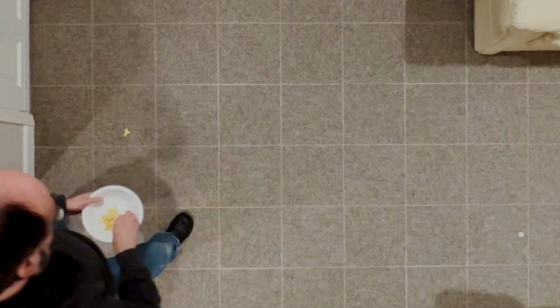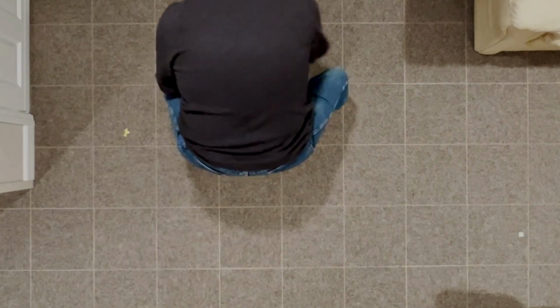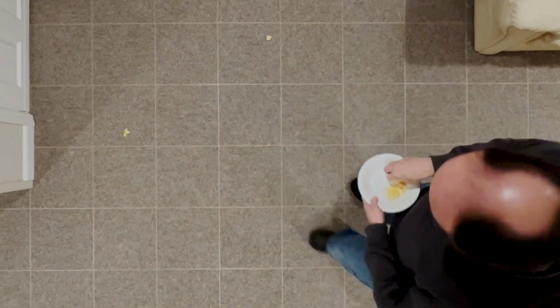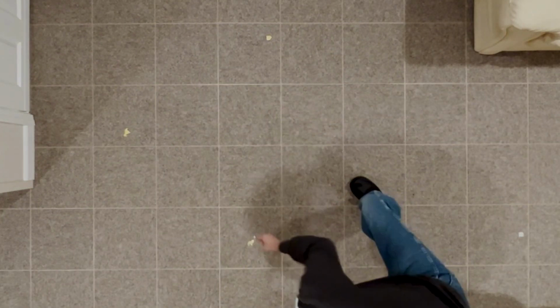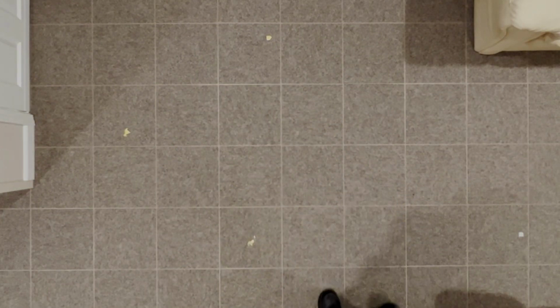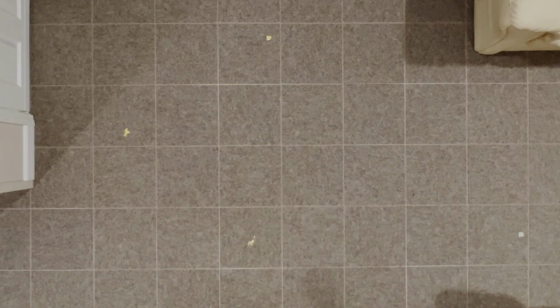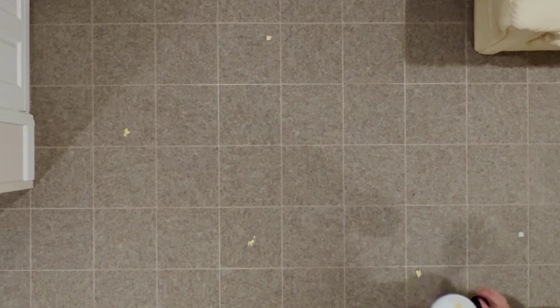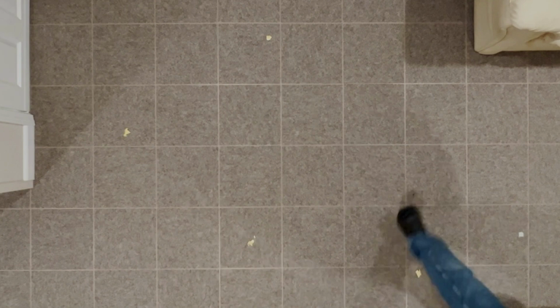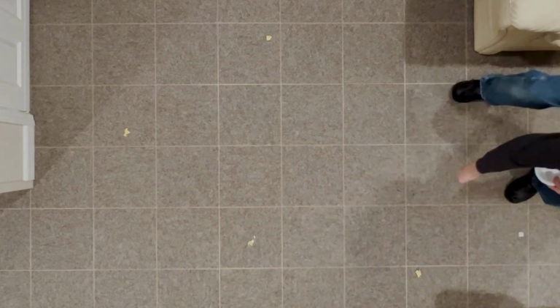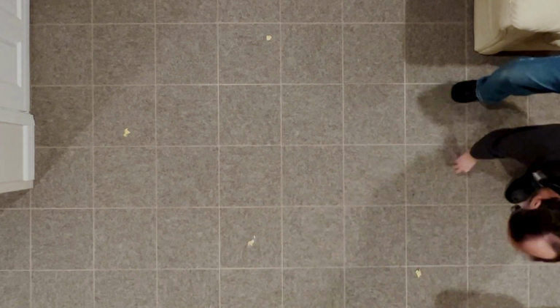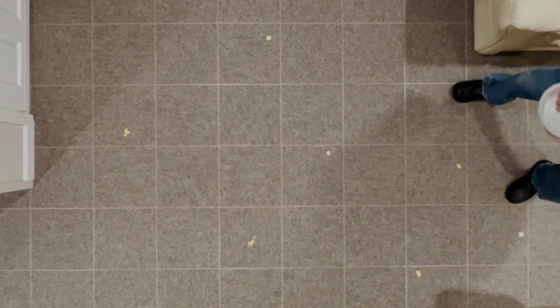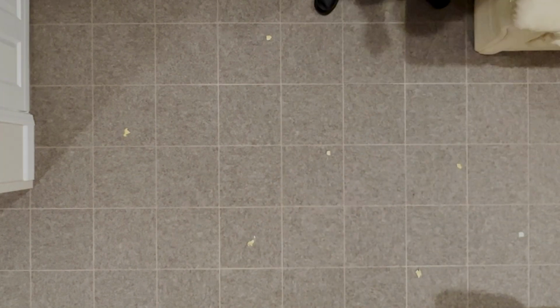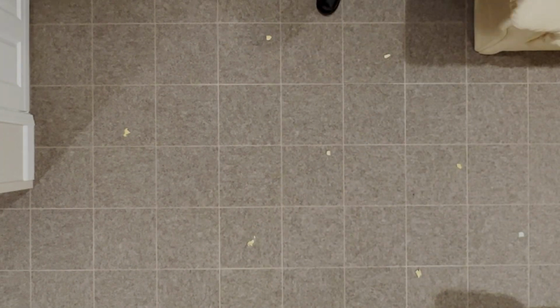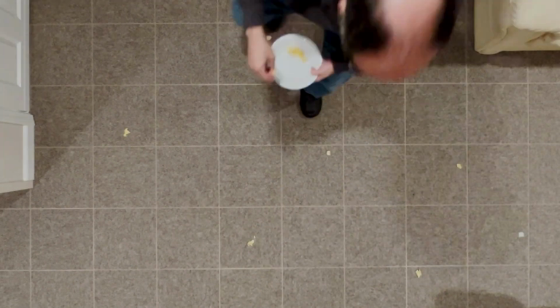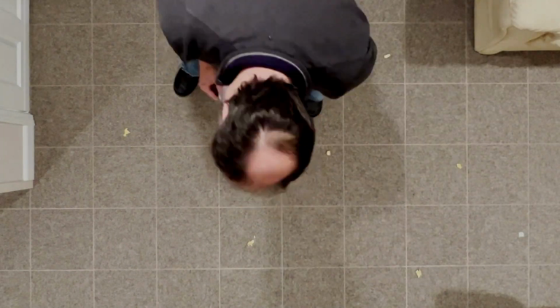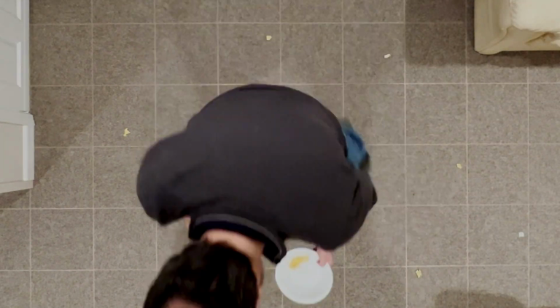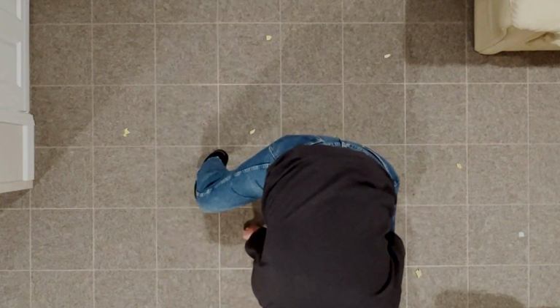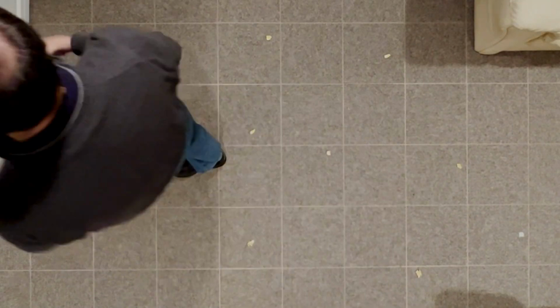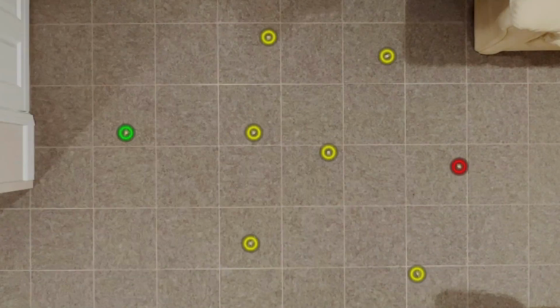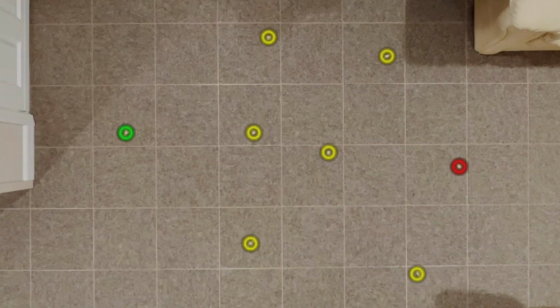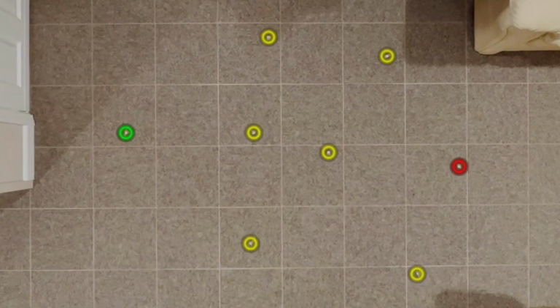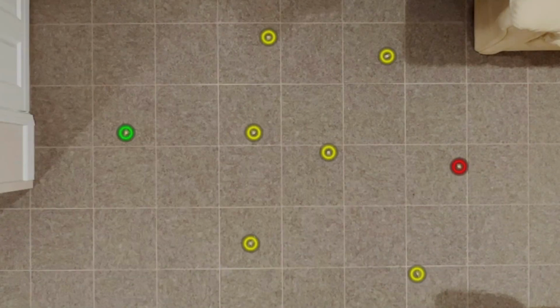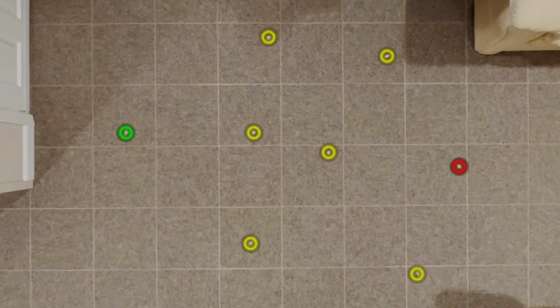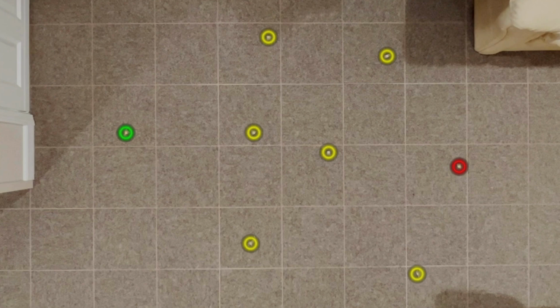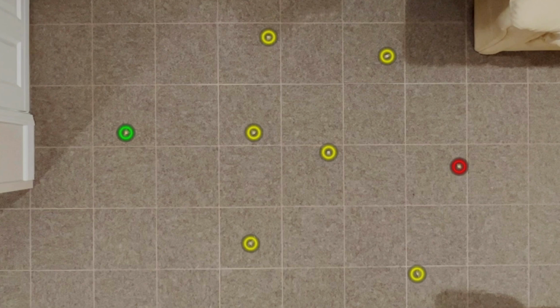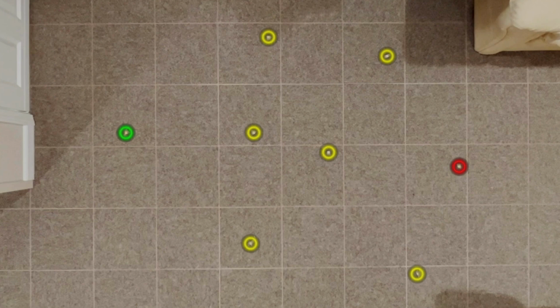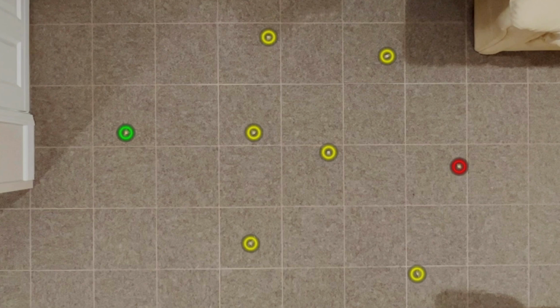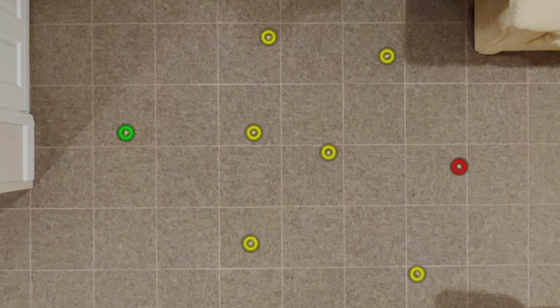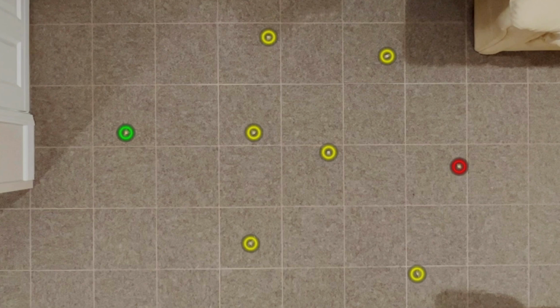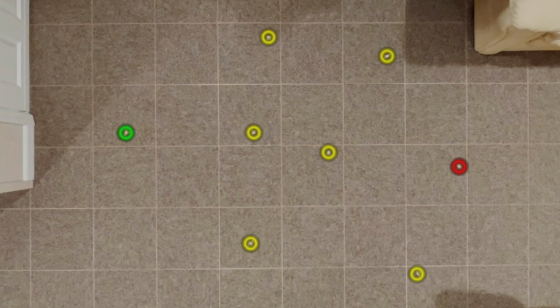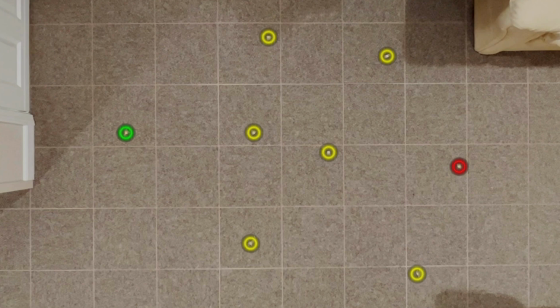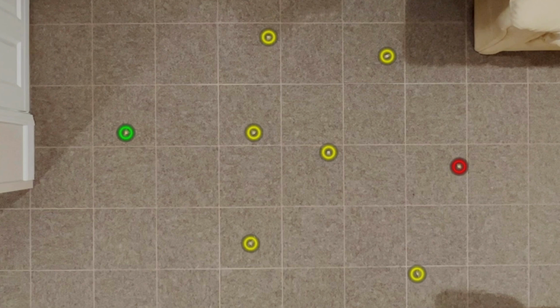Now I'm going to place the eight cities — treats, eggs, whatever you want to think of them as. You can see the eggs here. Green is the closest, red is the farthest.